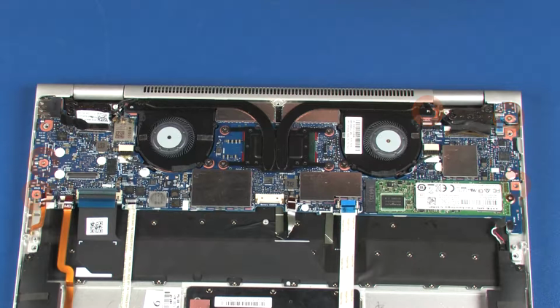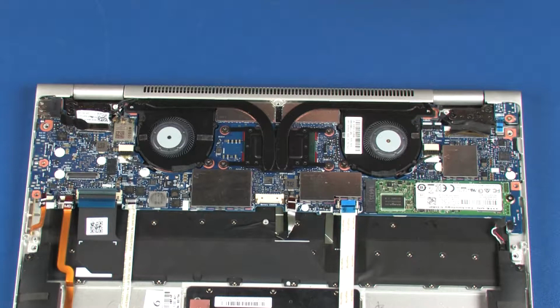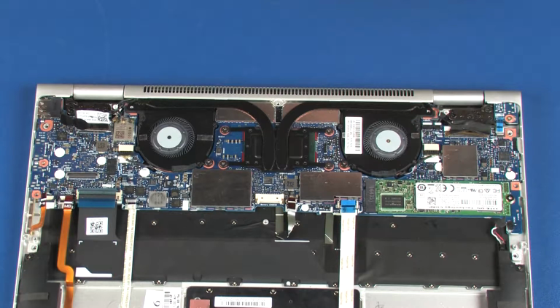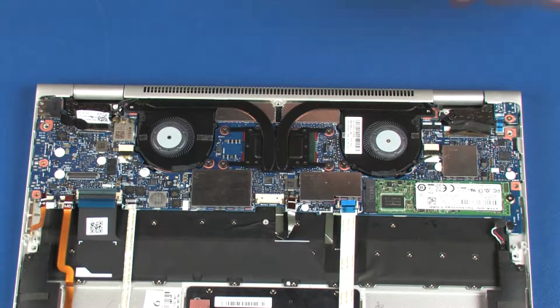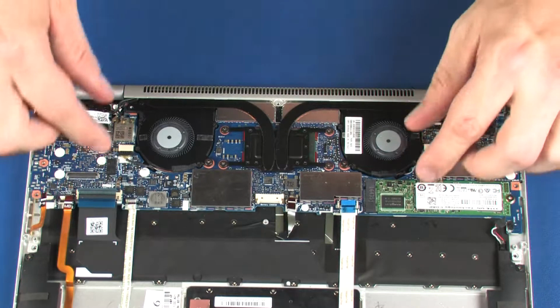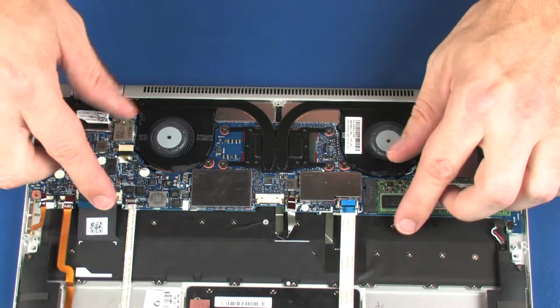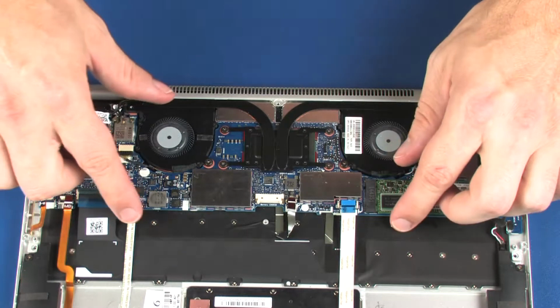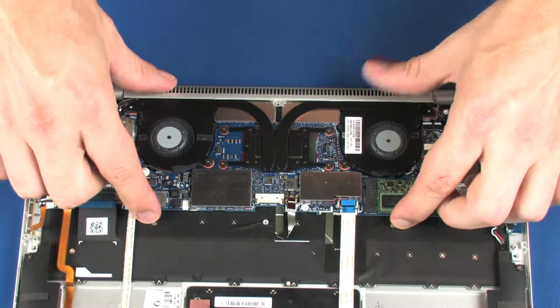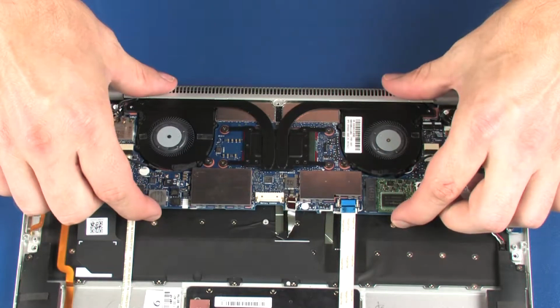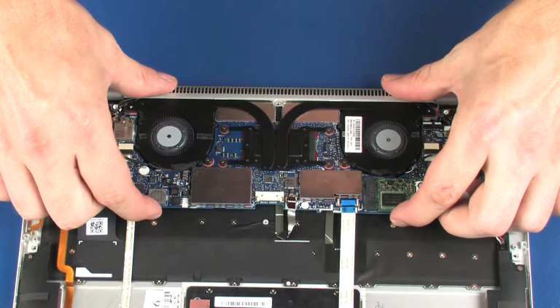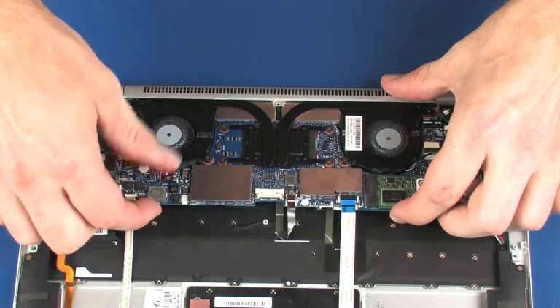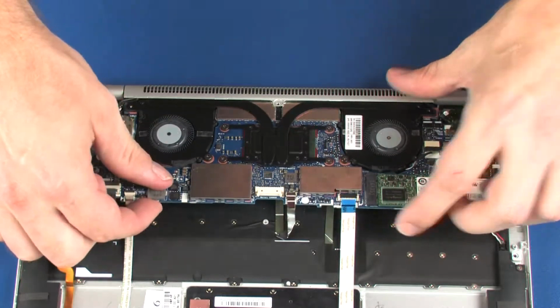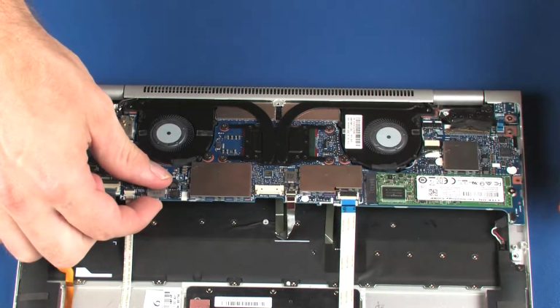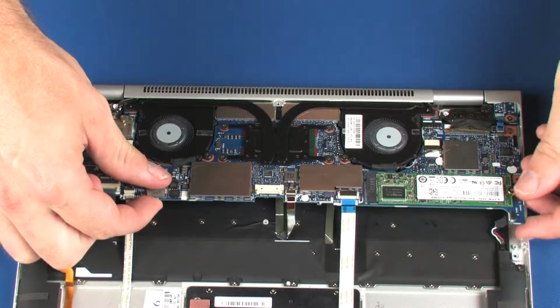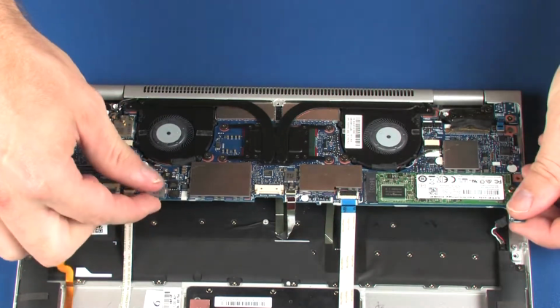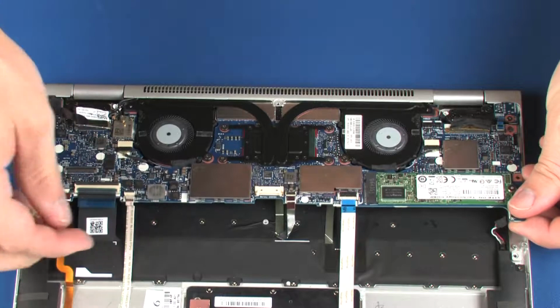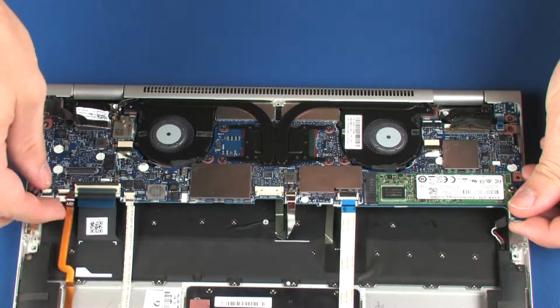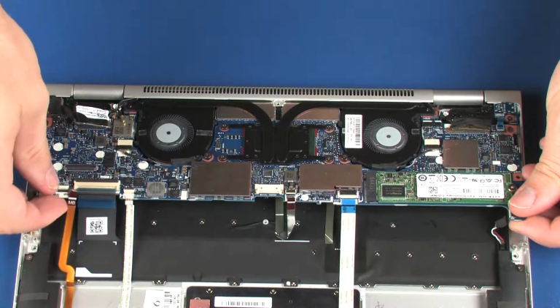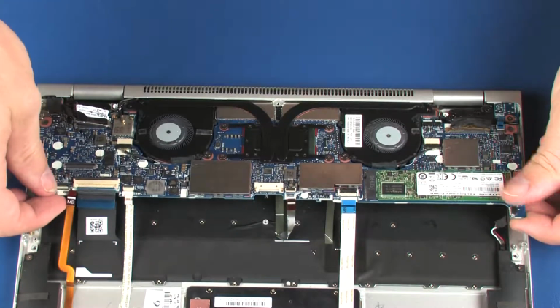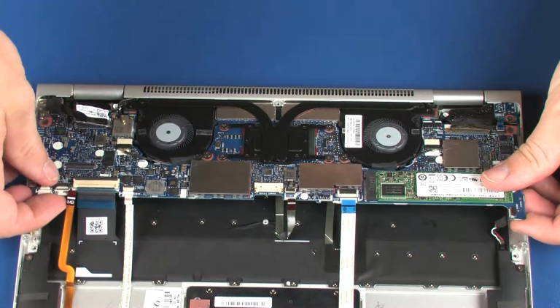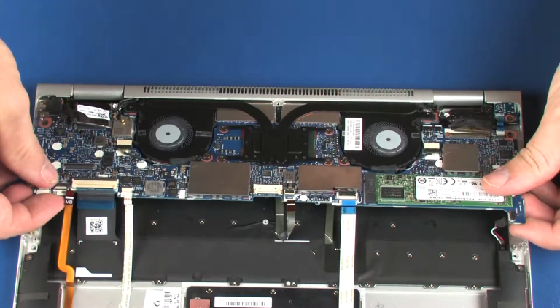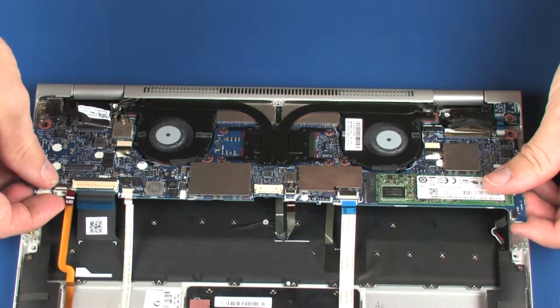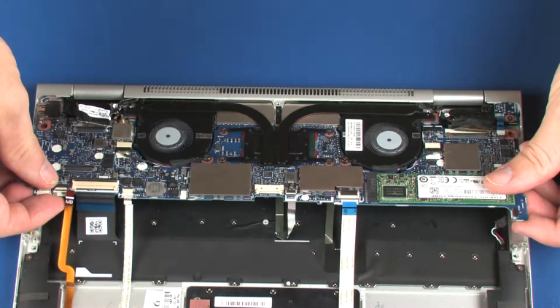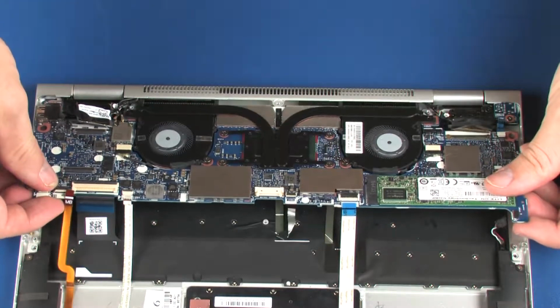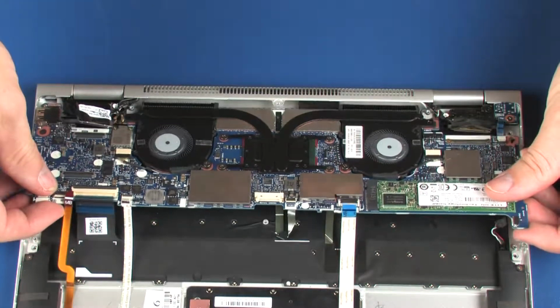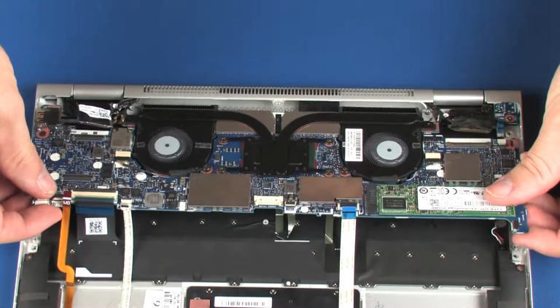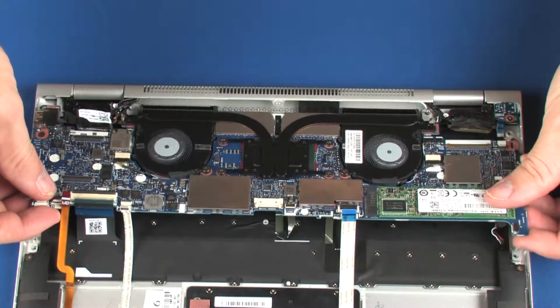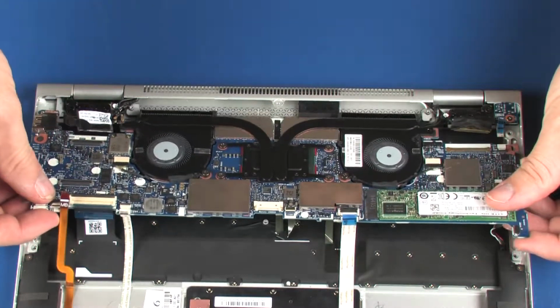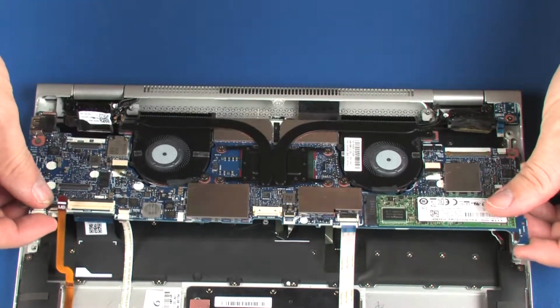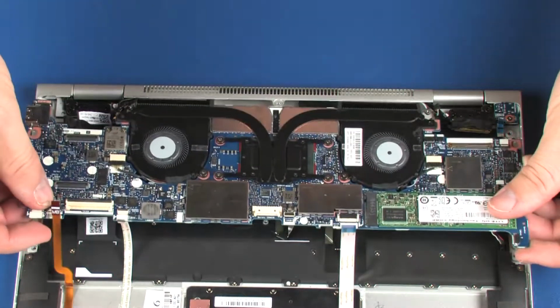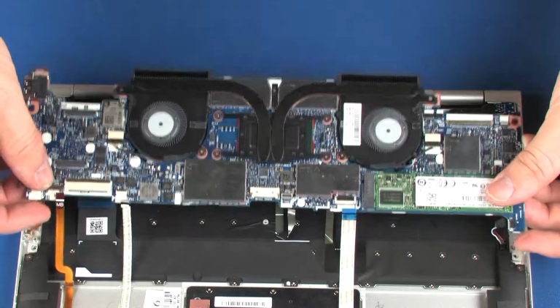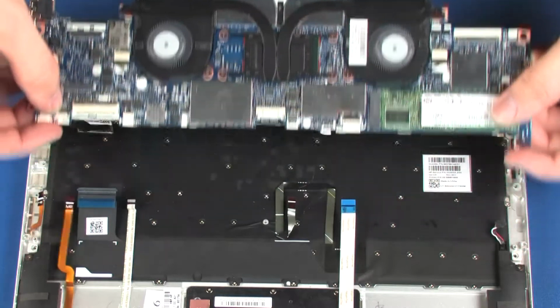With both hands, carefully lift the front edge of the system board off of the alignment pins and slide the rear edge out from under the lip on the top cover. Remove the system board.